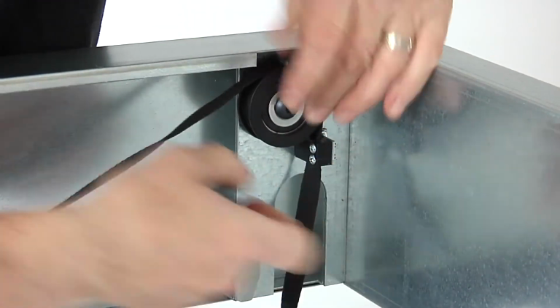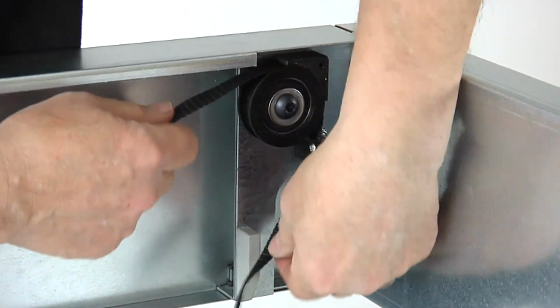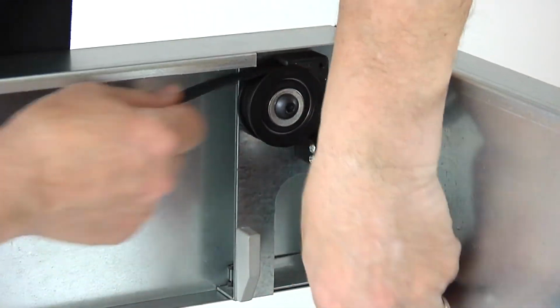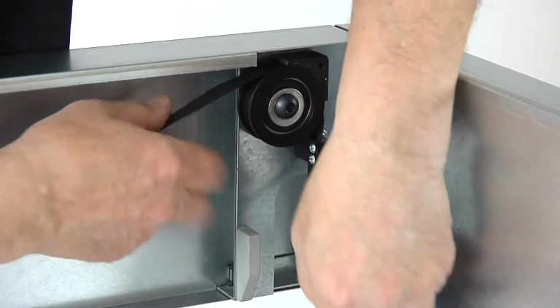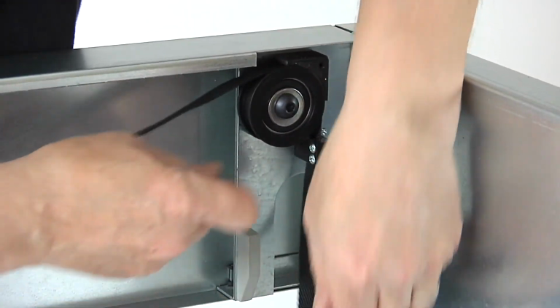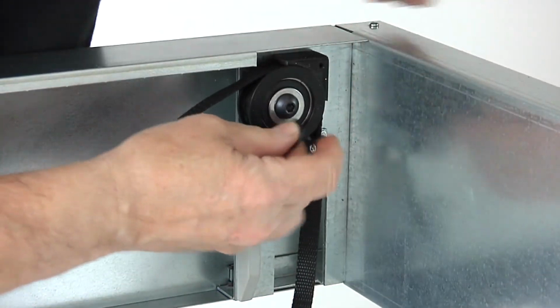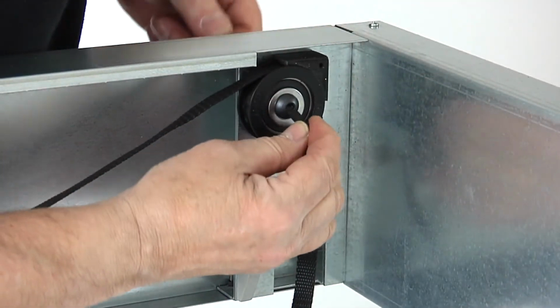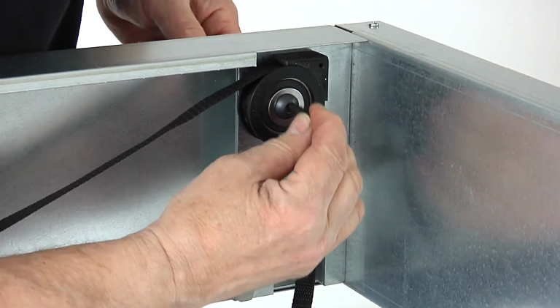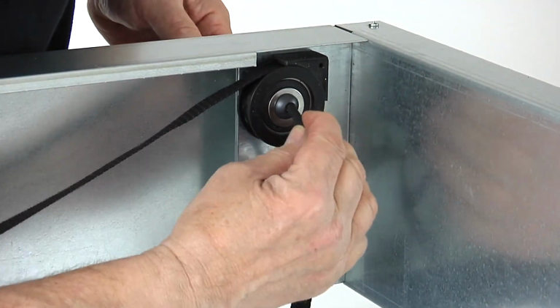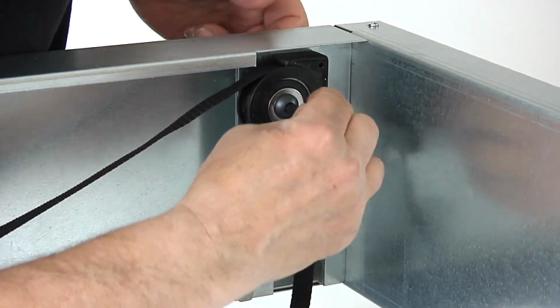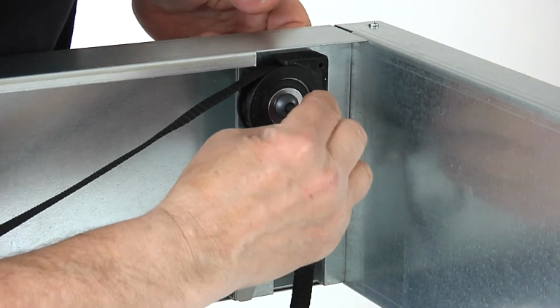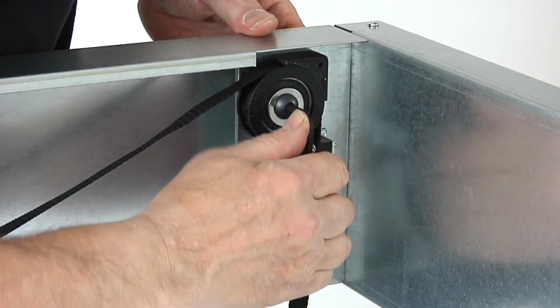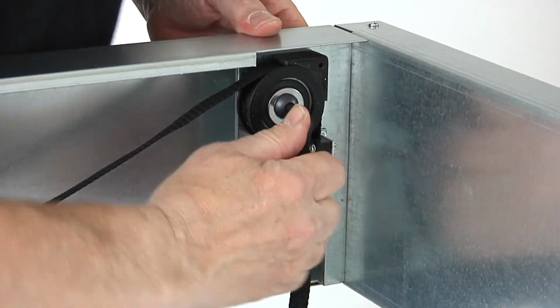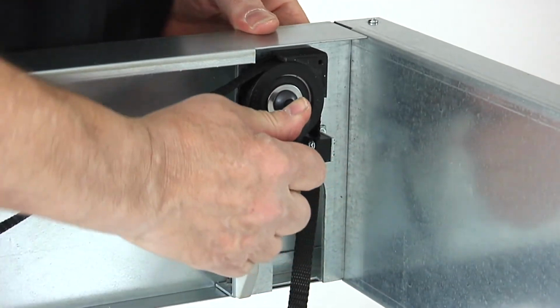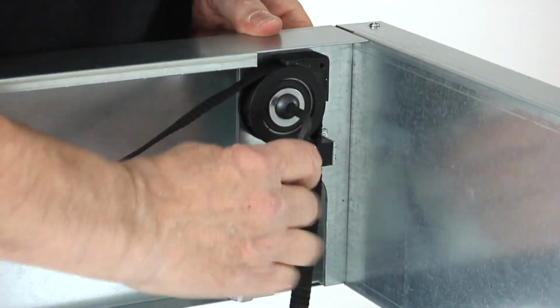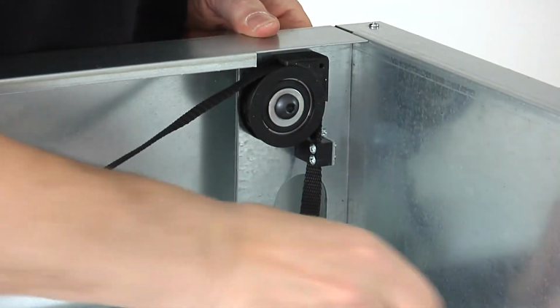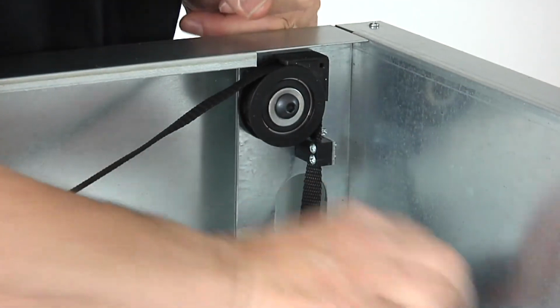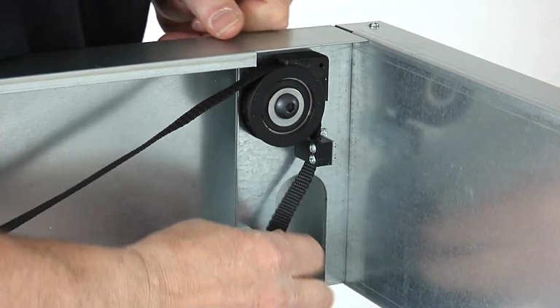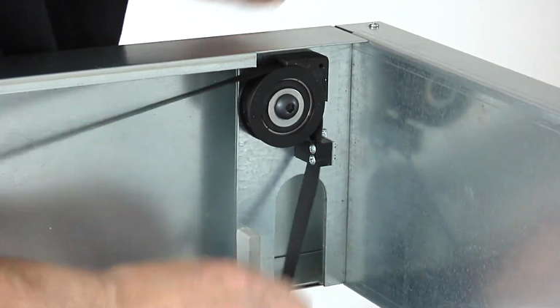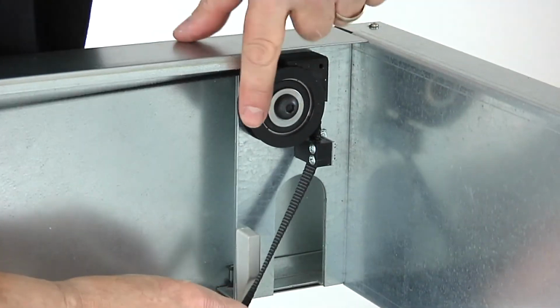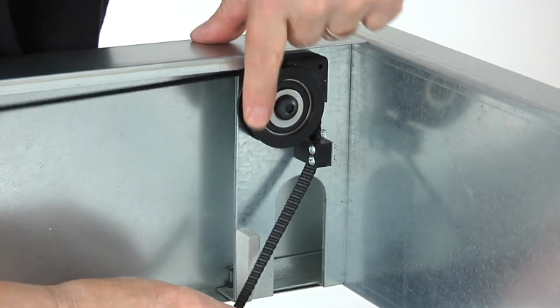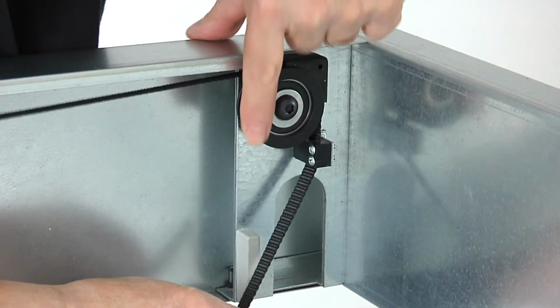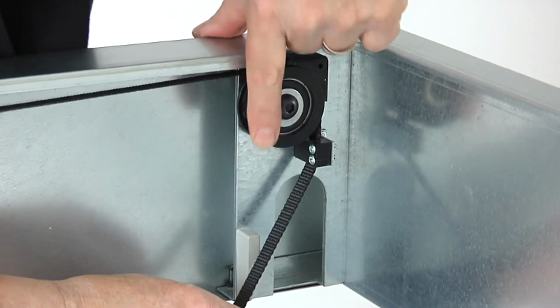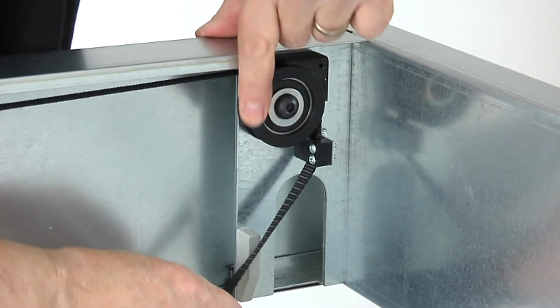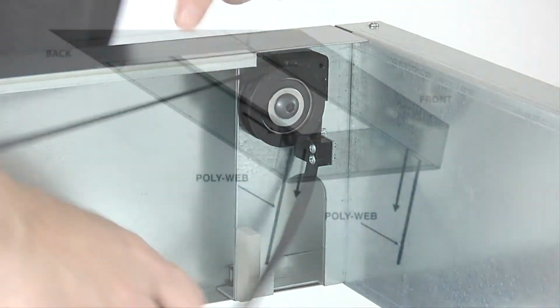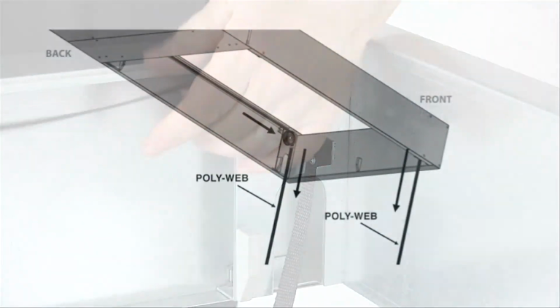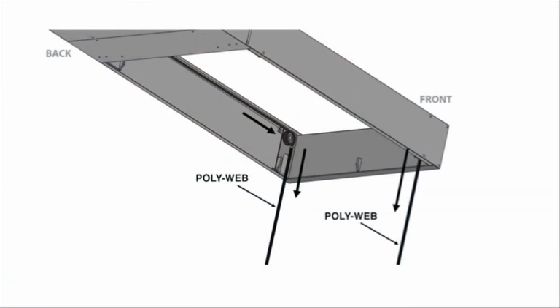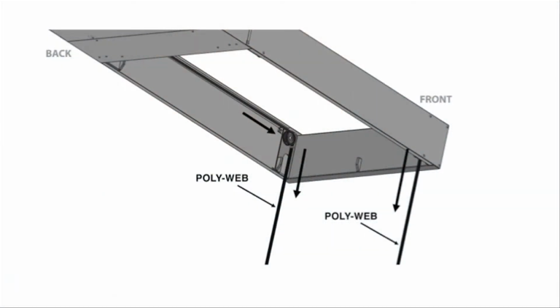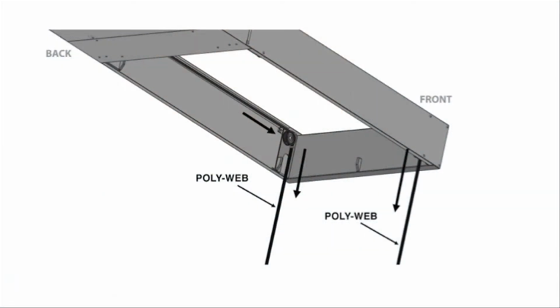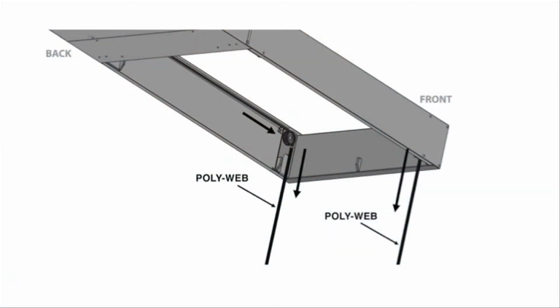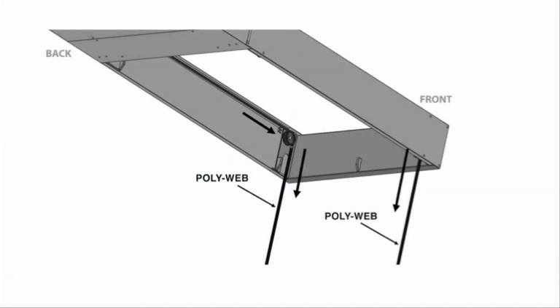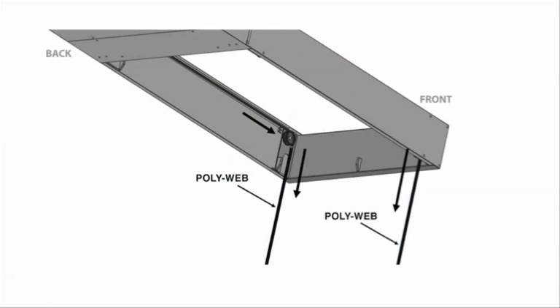Pull the straps through the pulley and guide until taut. Do this on both sides of the front of the unit. You now have the main unit ready for installation into your ceiling.